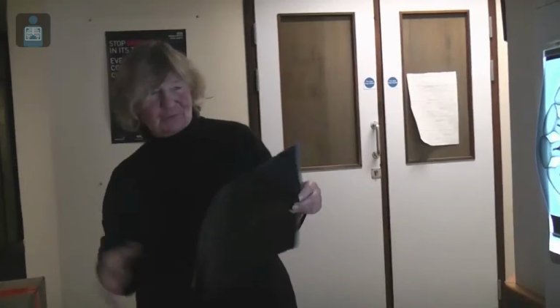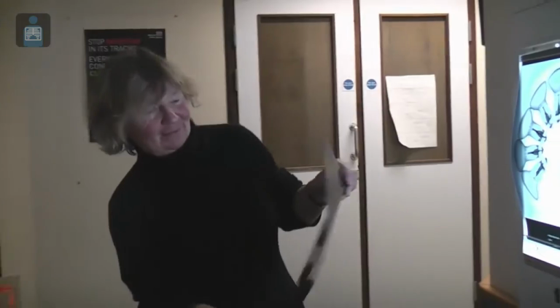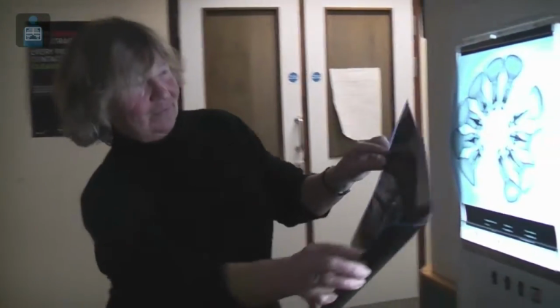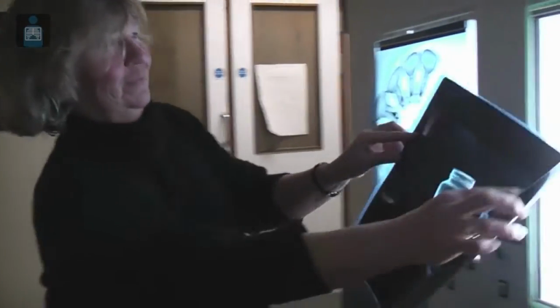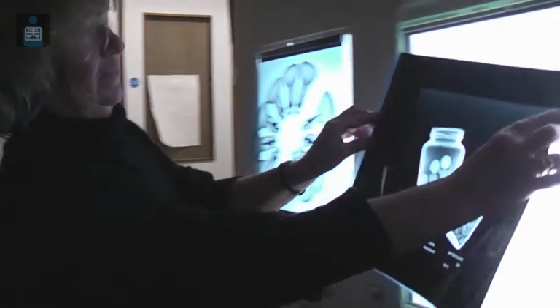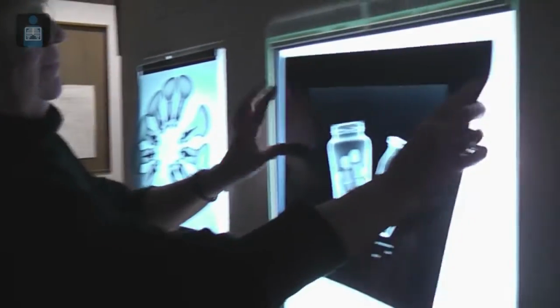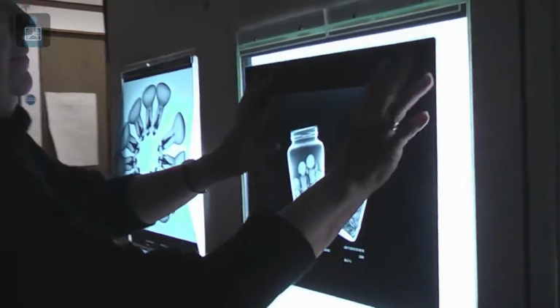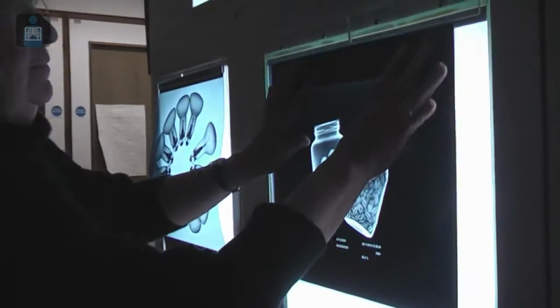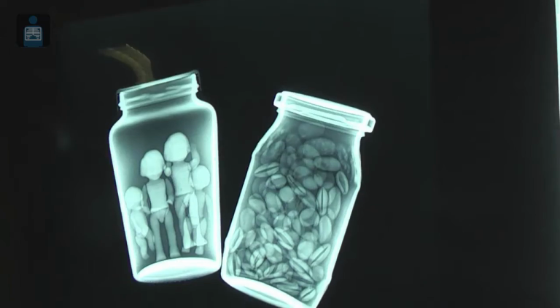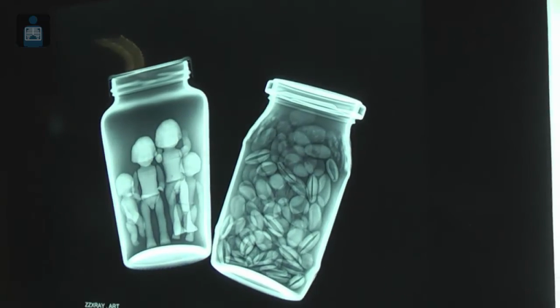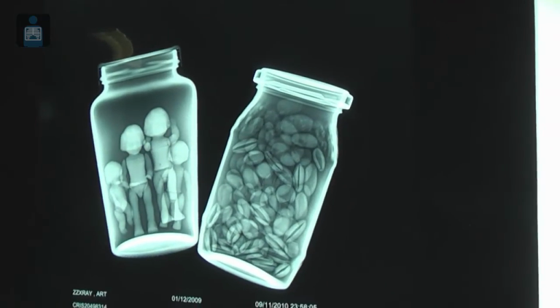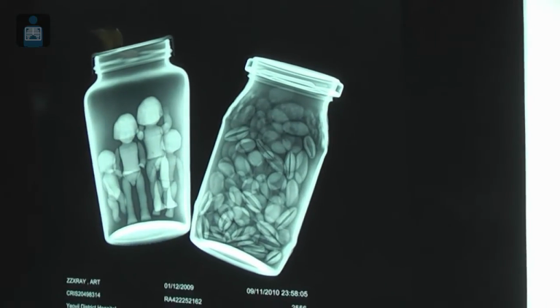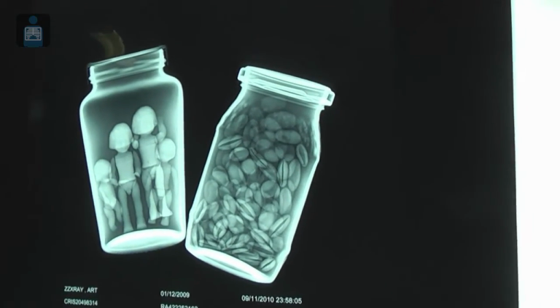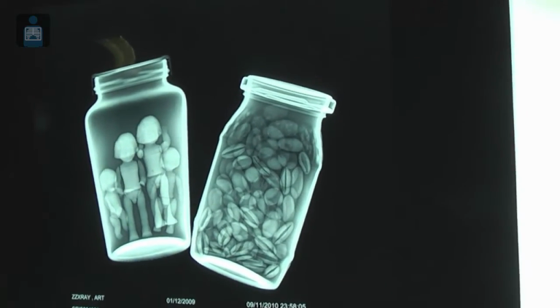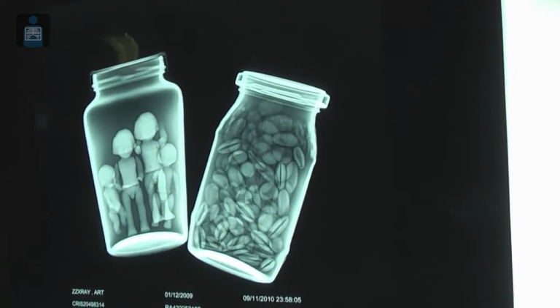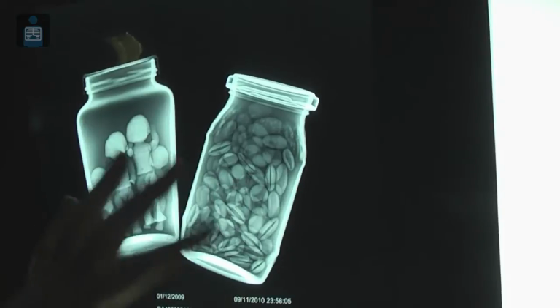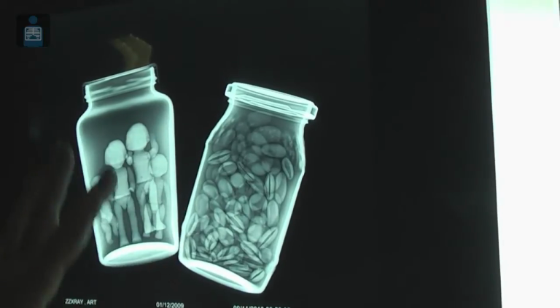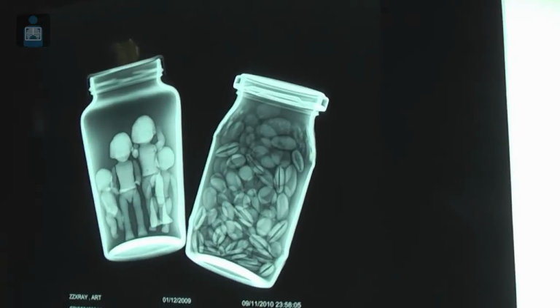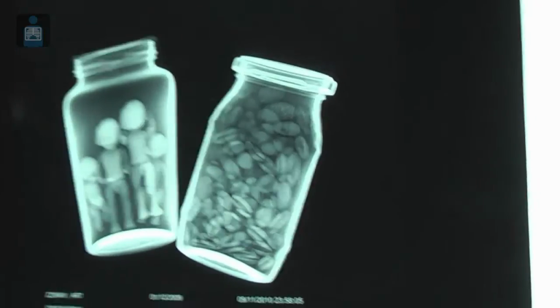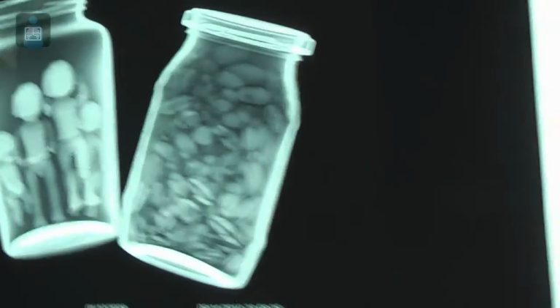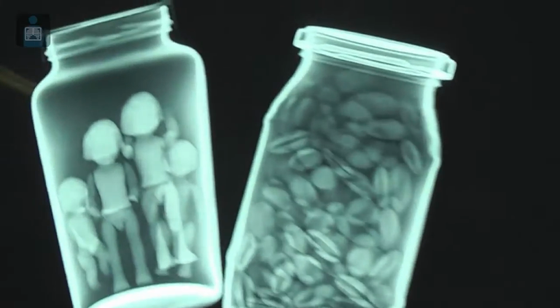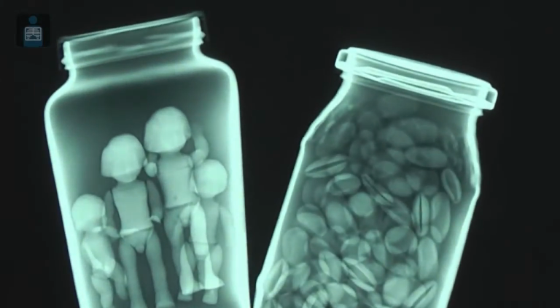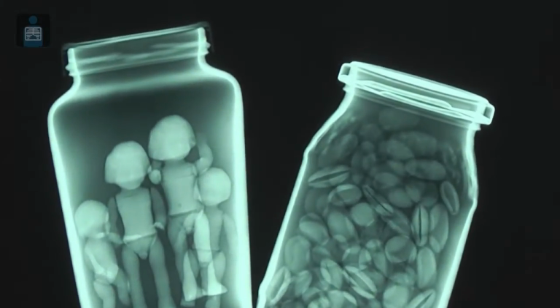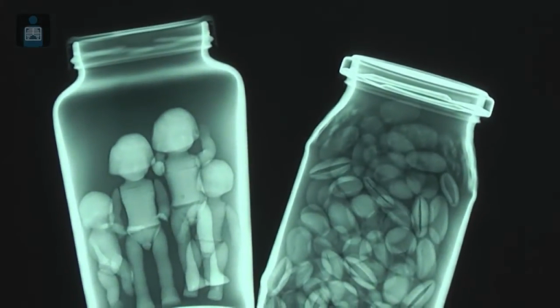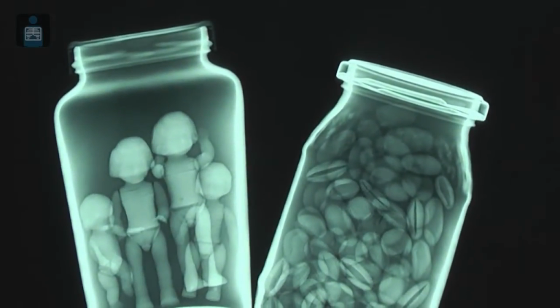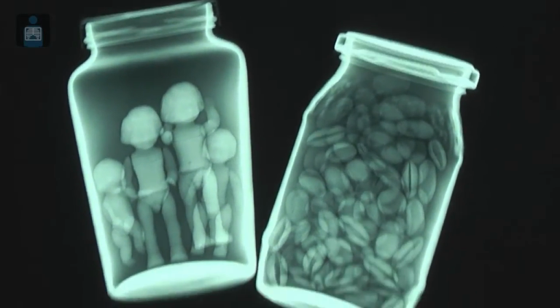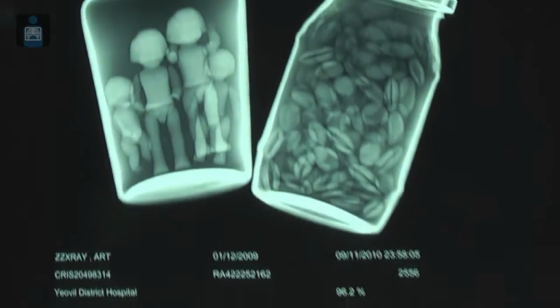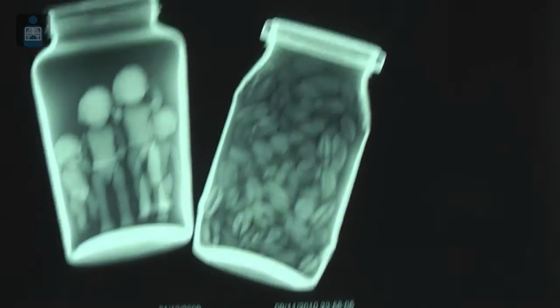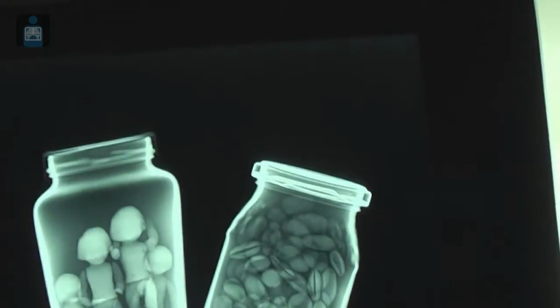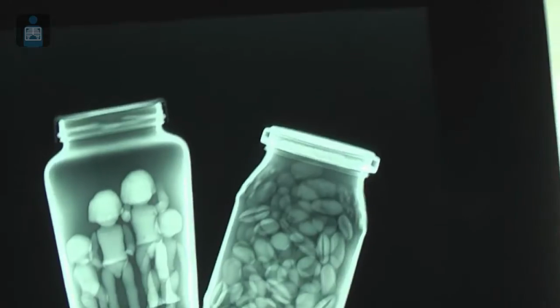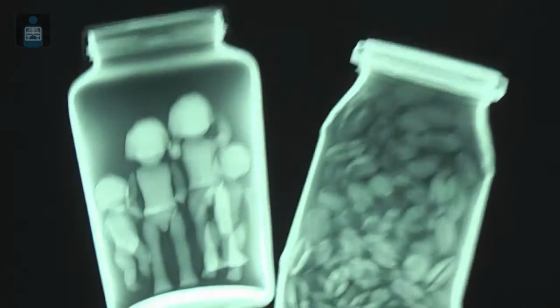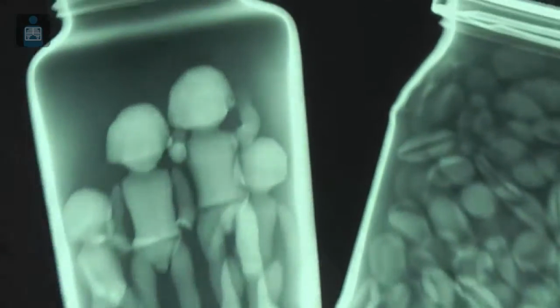Is this an image you did today? It is. What were you trying to show? I was trying to show we've got beans and little plastic people in the jar — it's what's behind your label. I think this is a very successful image.